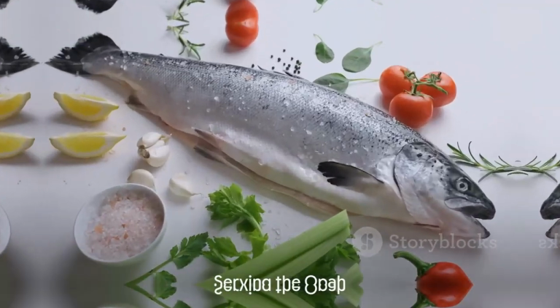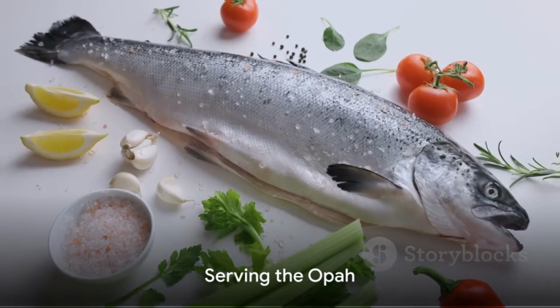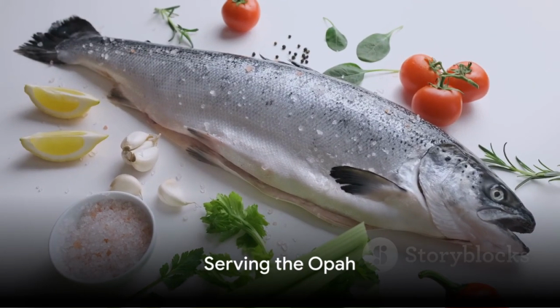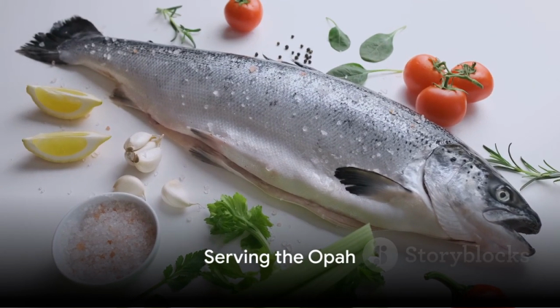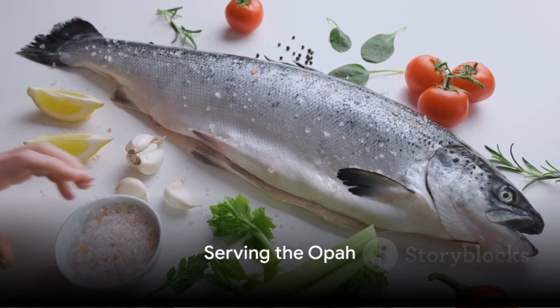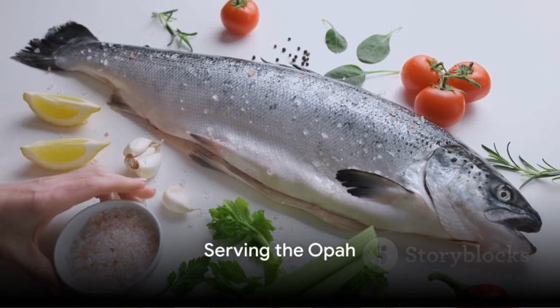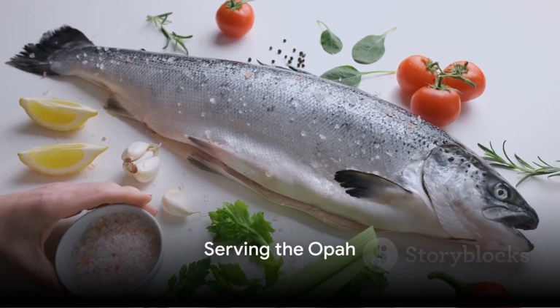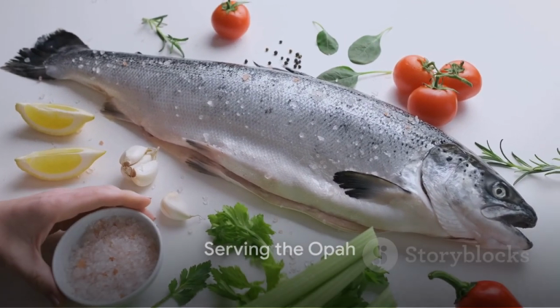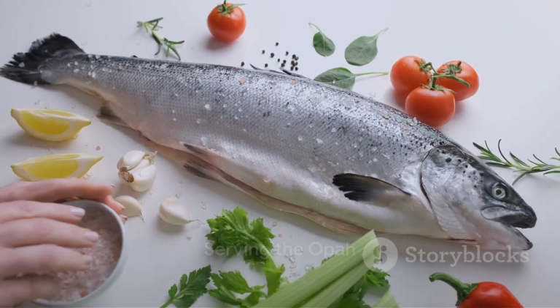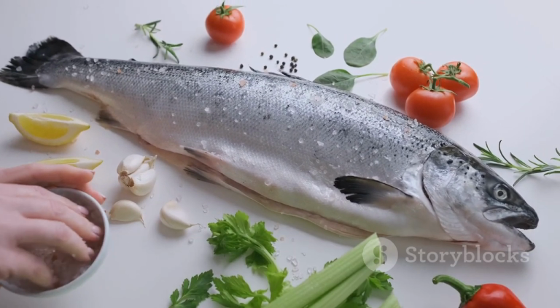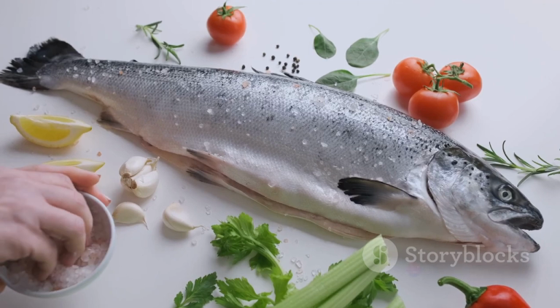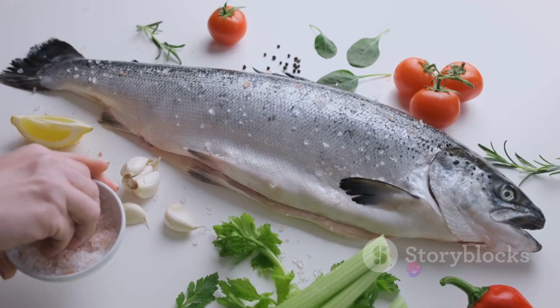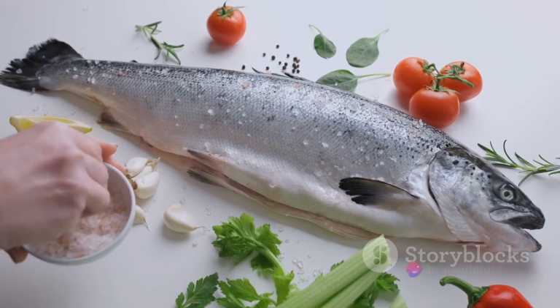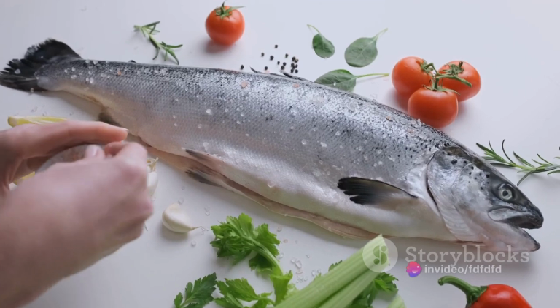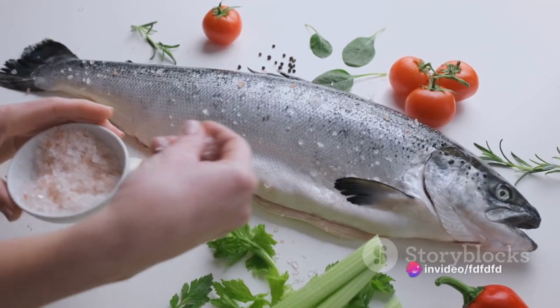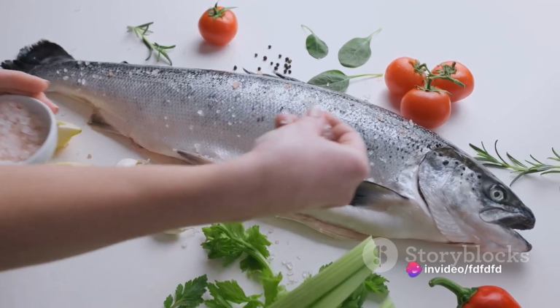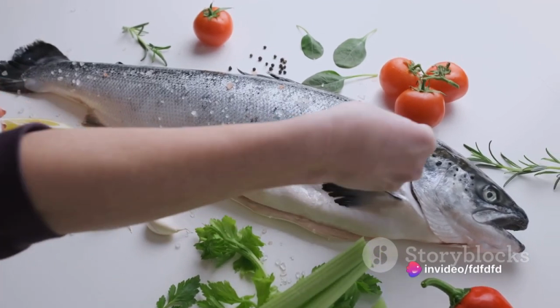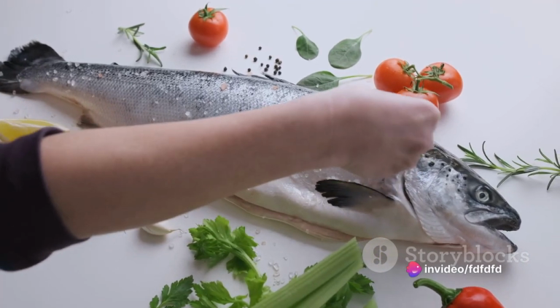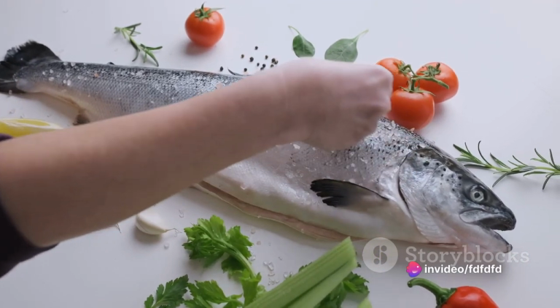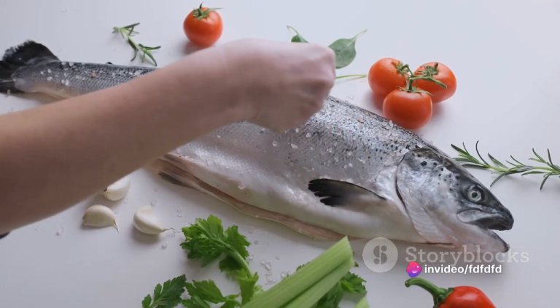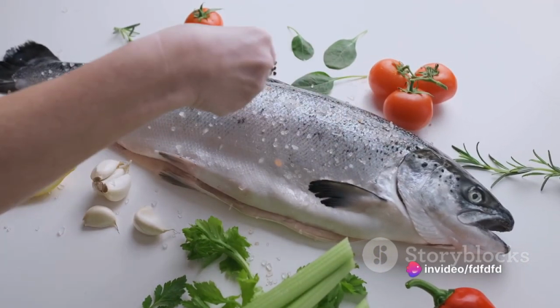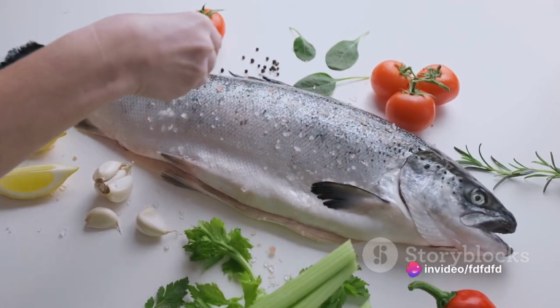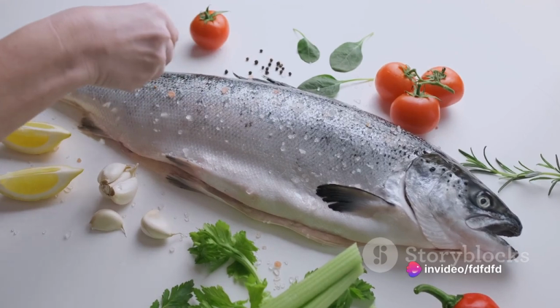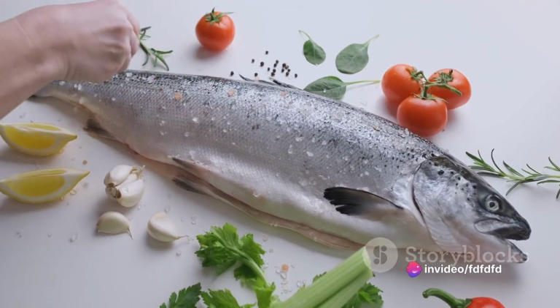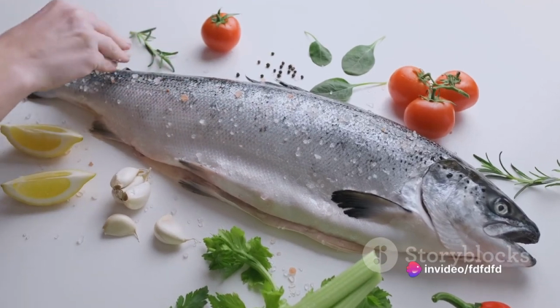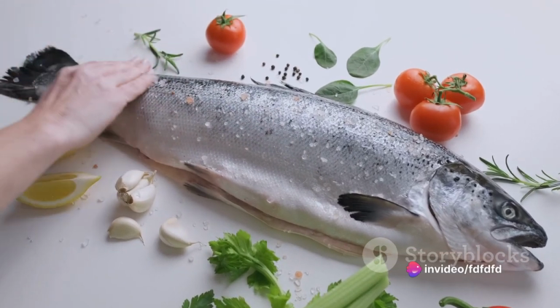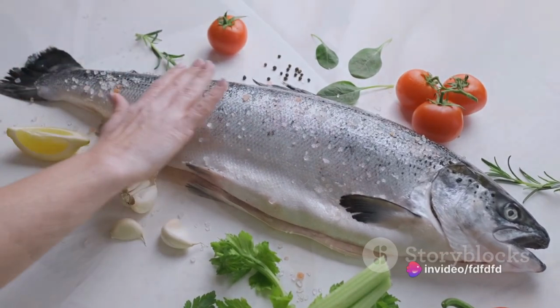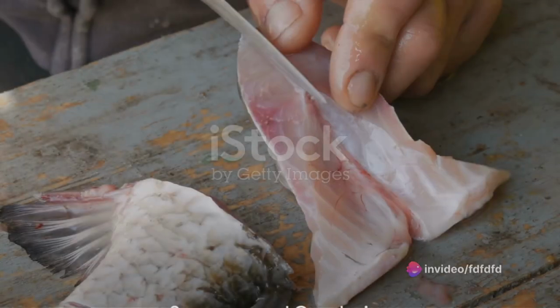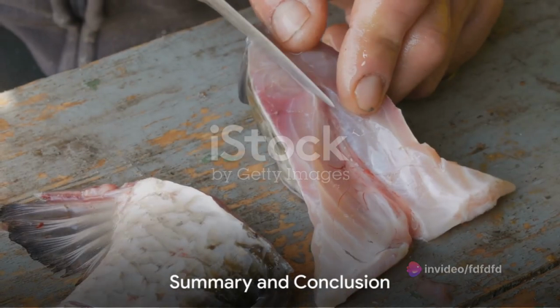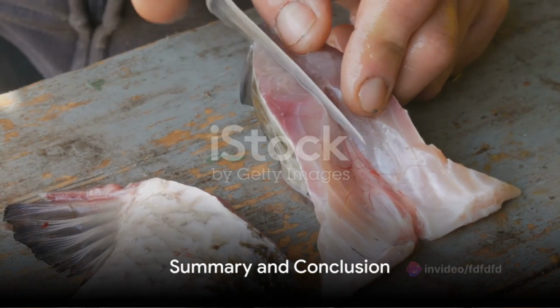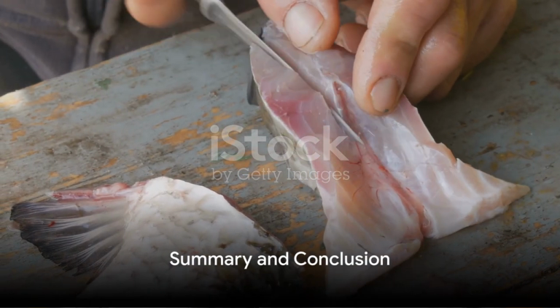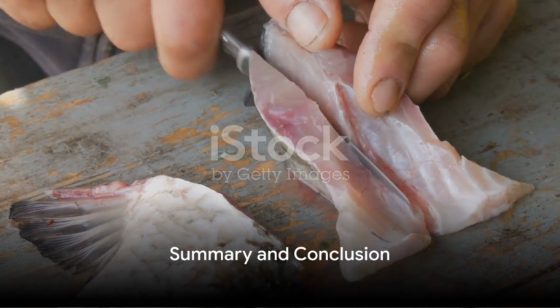Once the opah is done, remove it from the oven and let it rest for a few minutes before serving. Drizzle the lemon butter sauce over the fish, garnish with fresh parsley, and serve with a side of your choice.